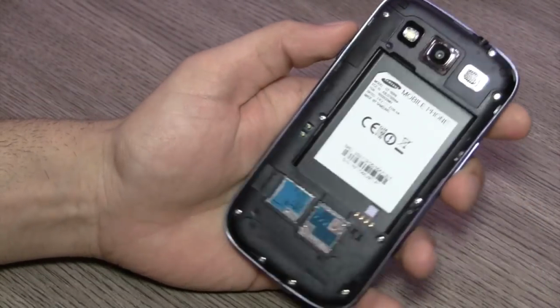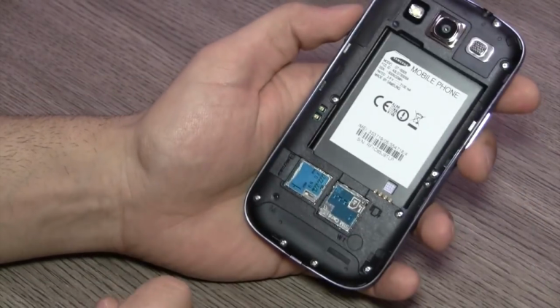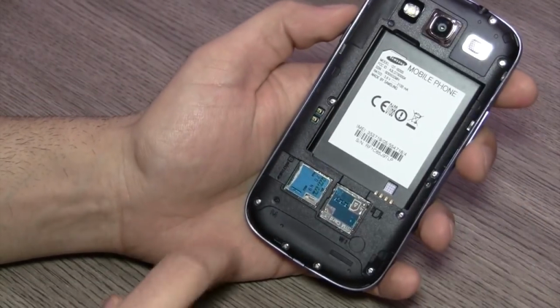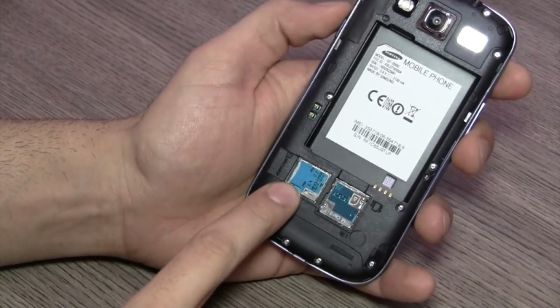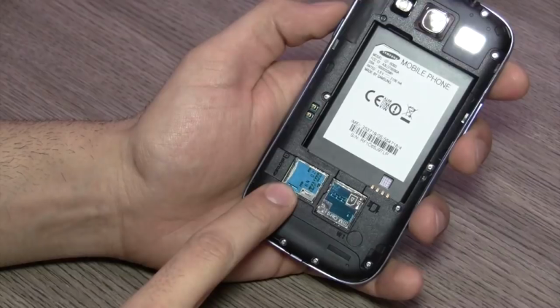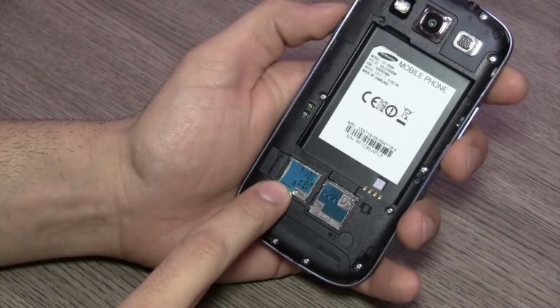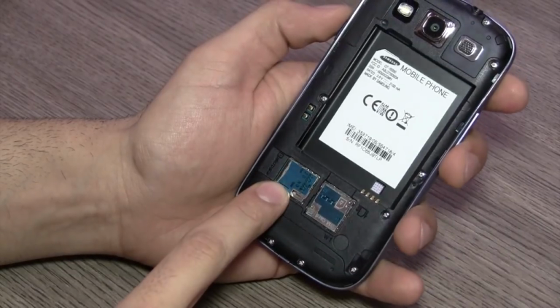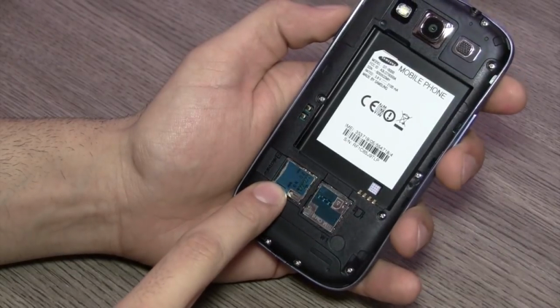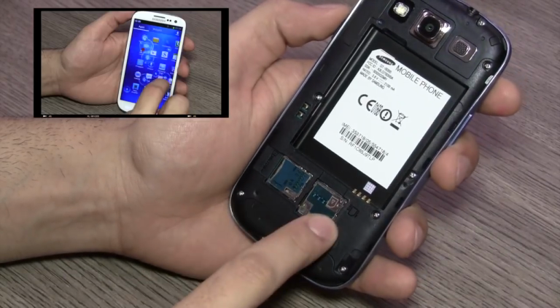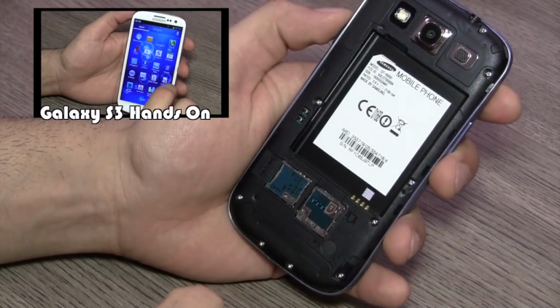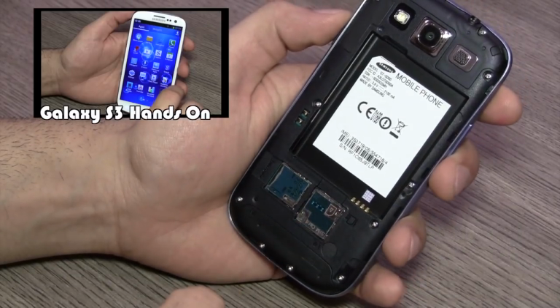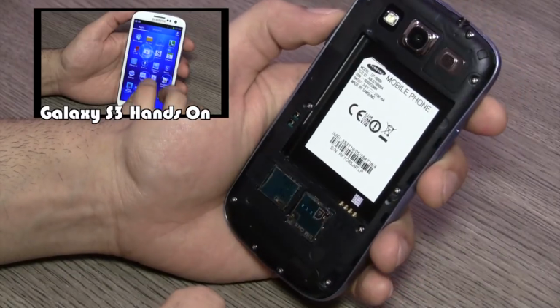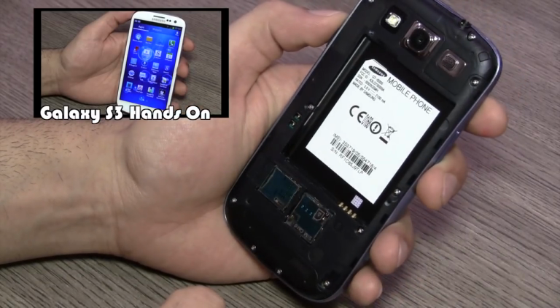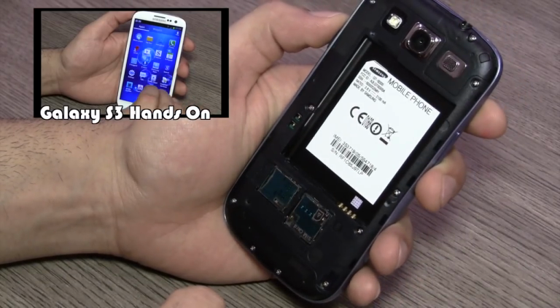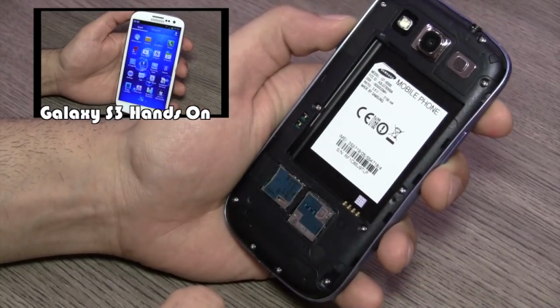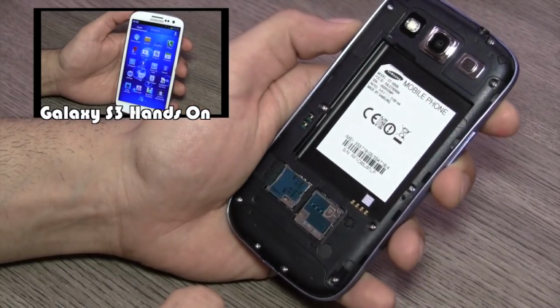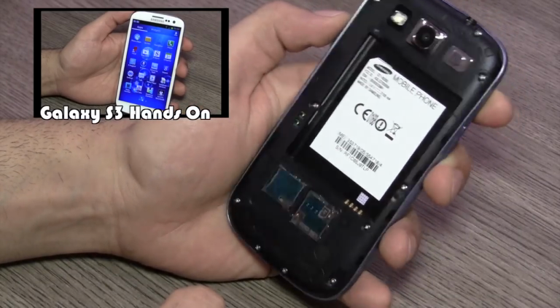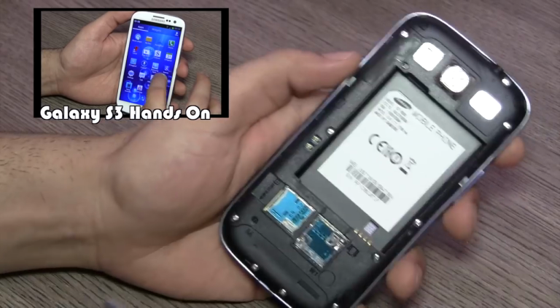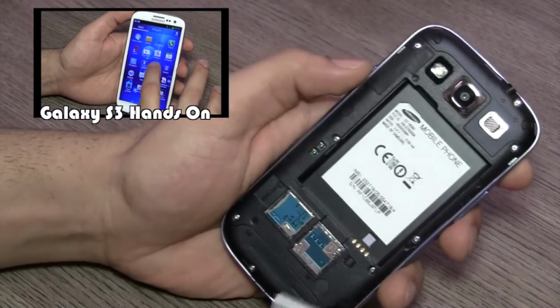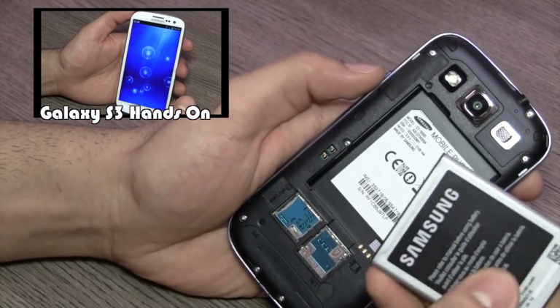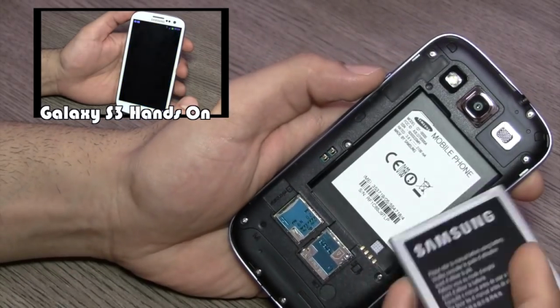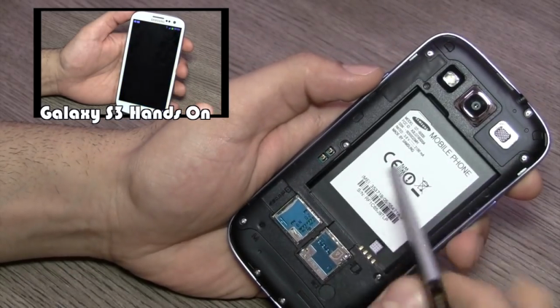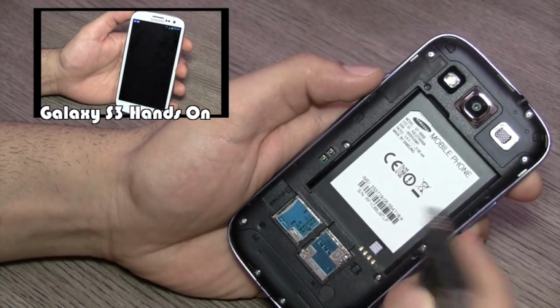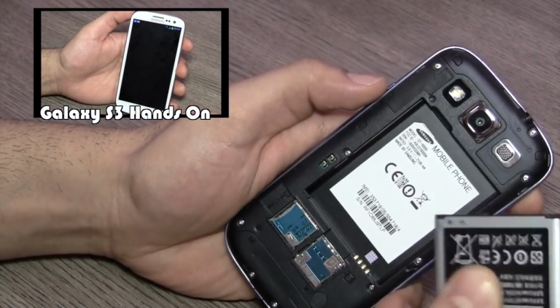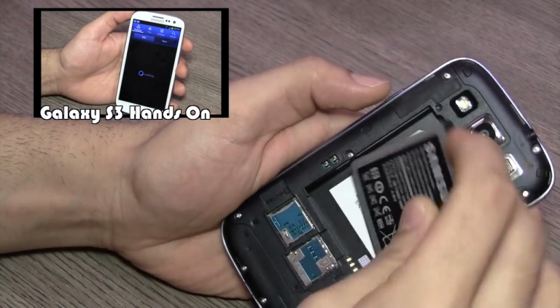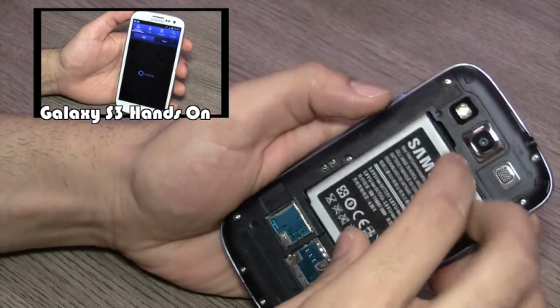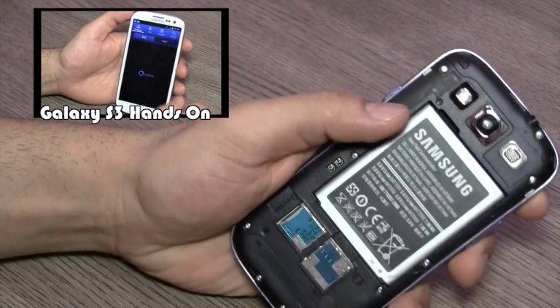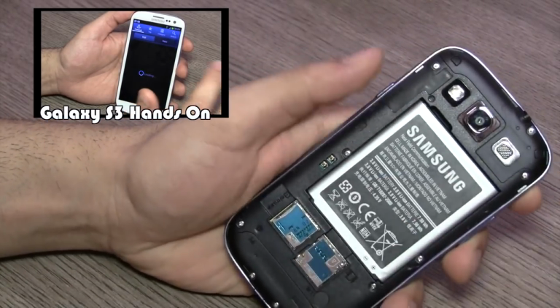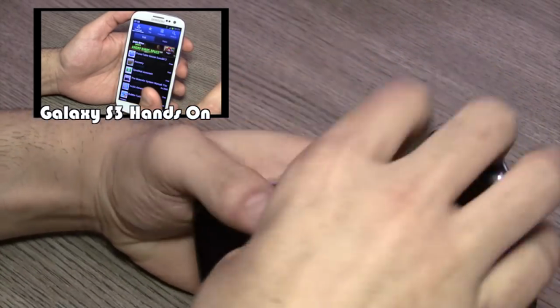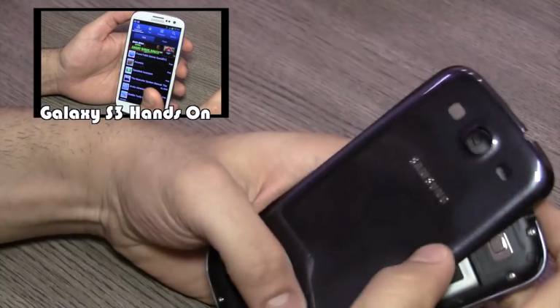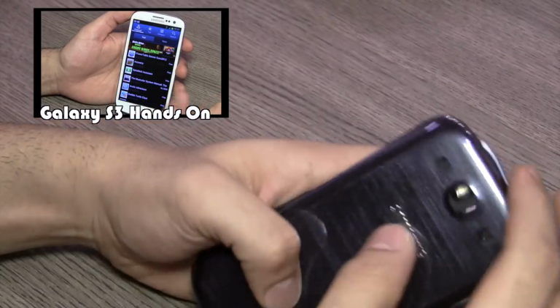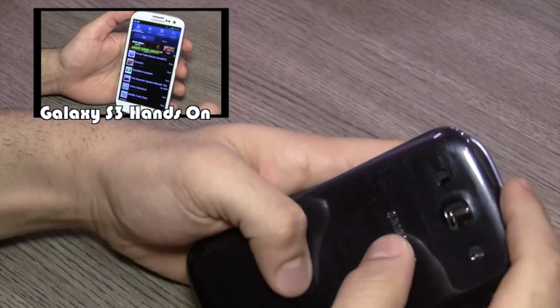Pulling out the back cover you will be able to look at the micro SD card slot along with the SIM card slot. It does take a micro SIM. This is the battery compartment and your battery goes in like so. I am going to quickly power on the device.